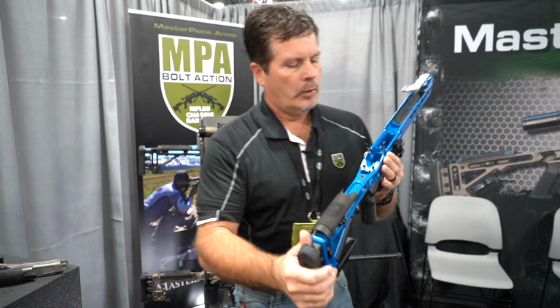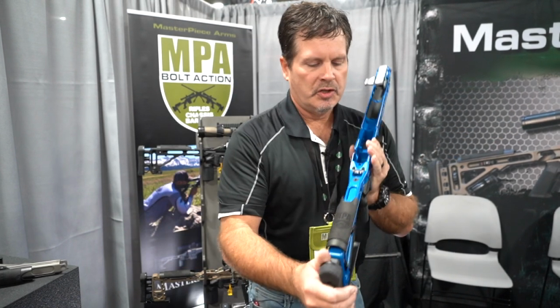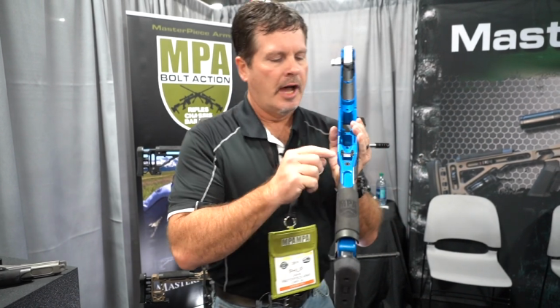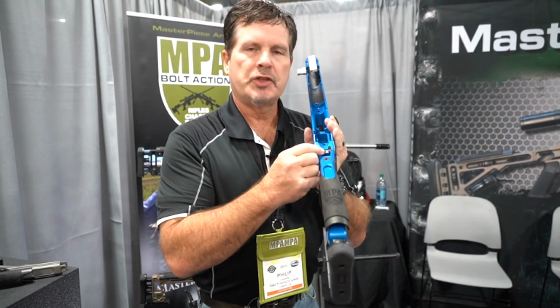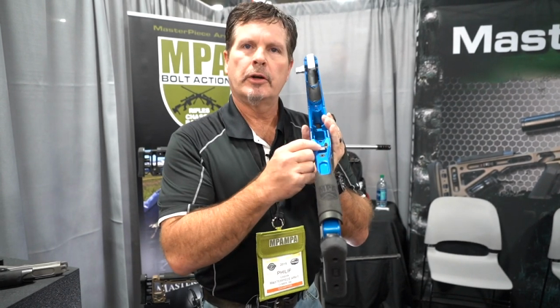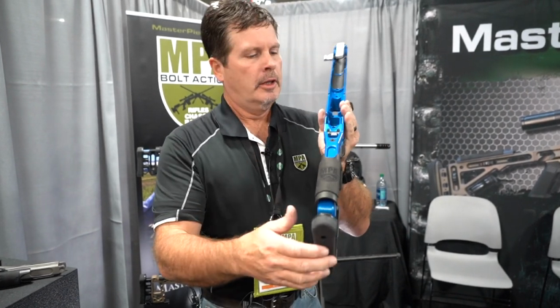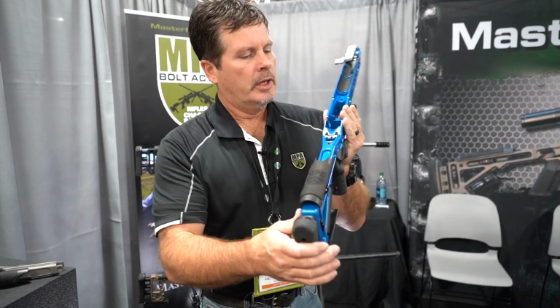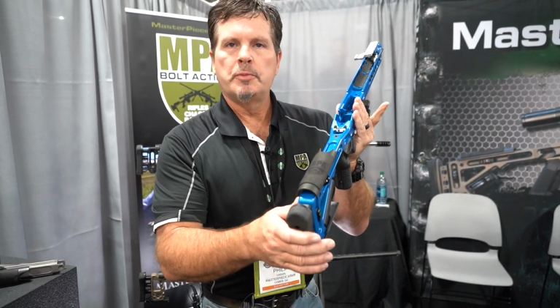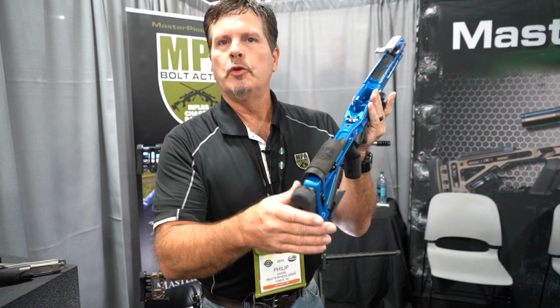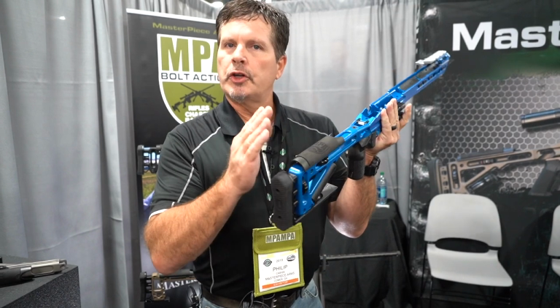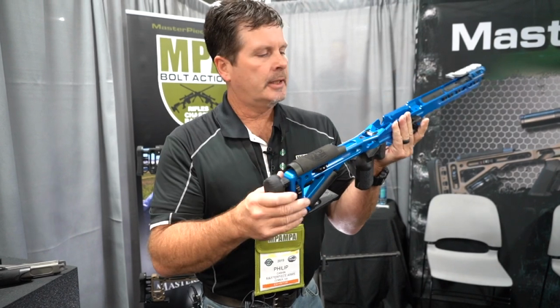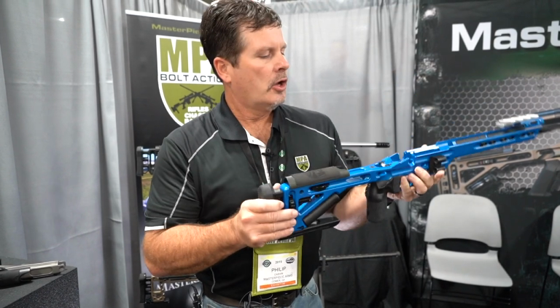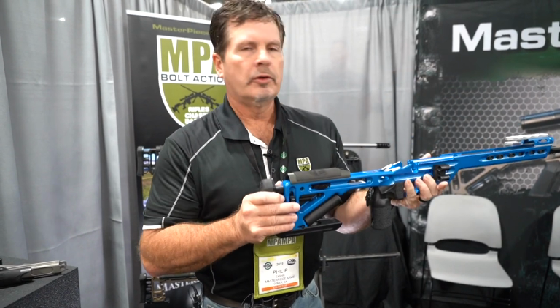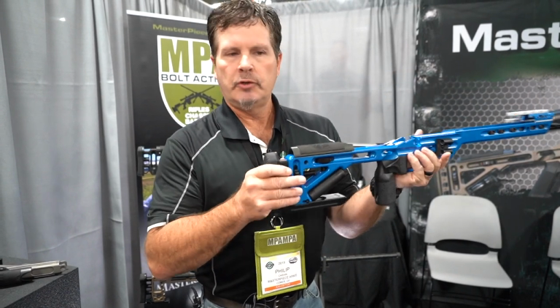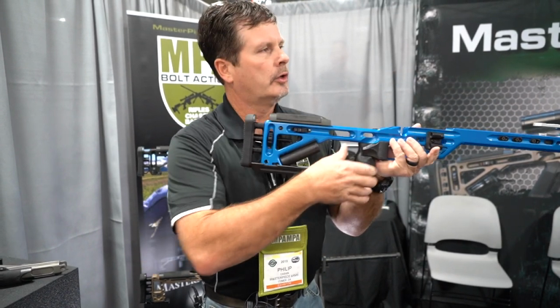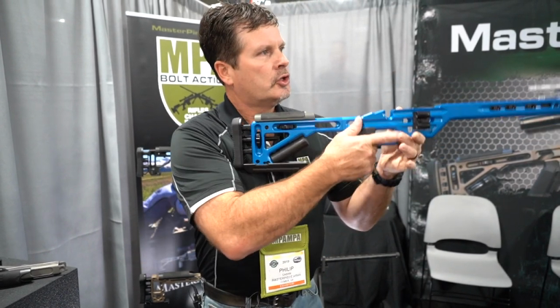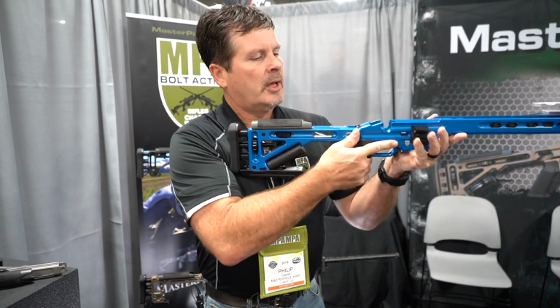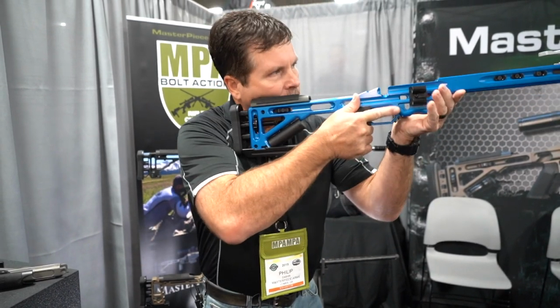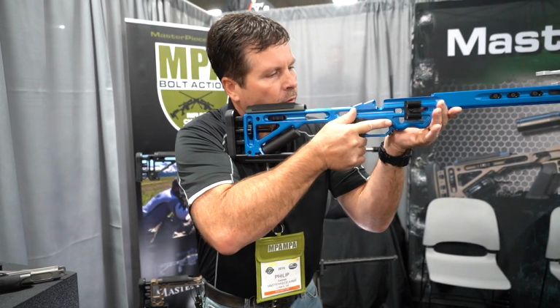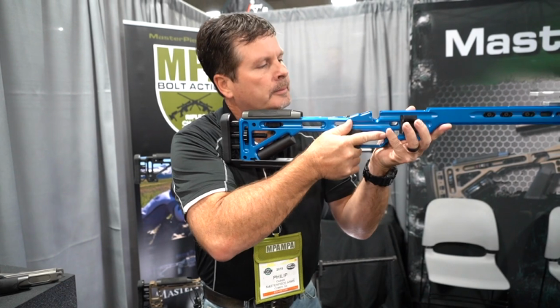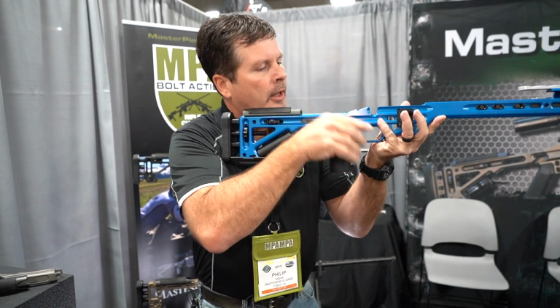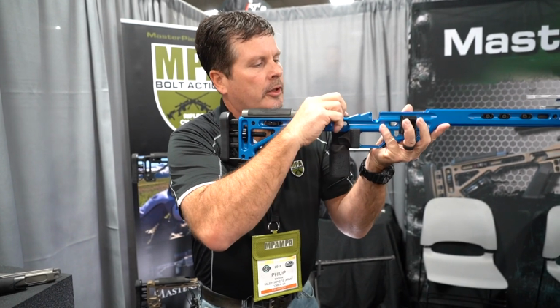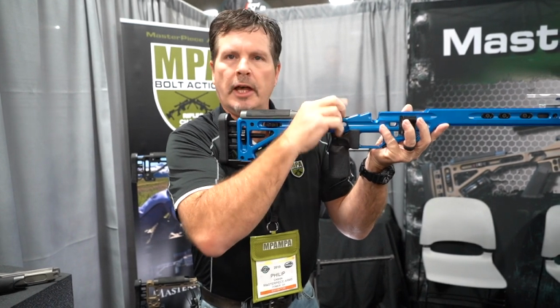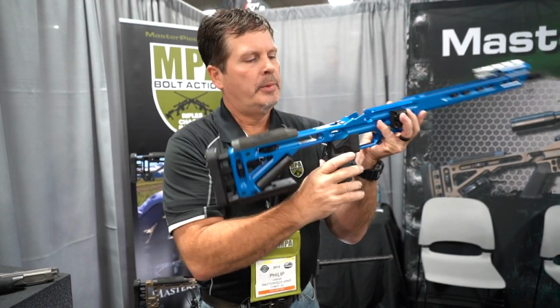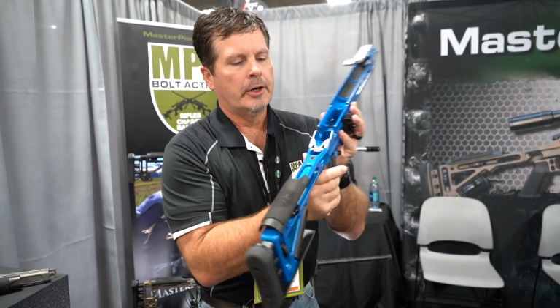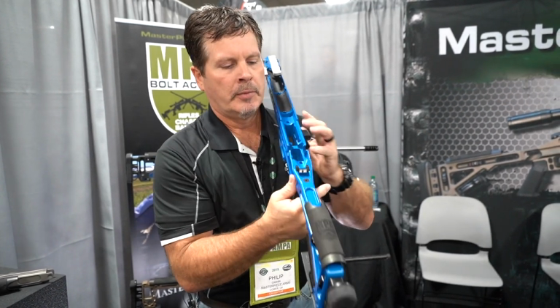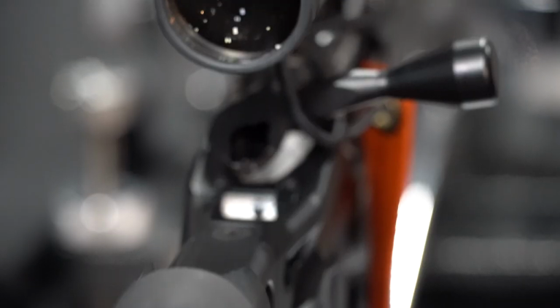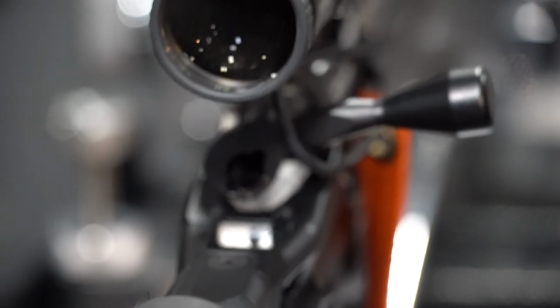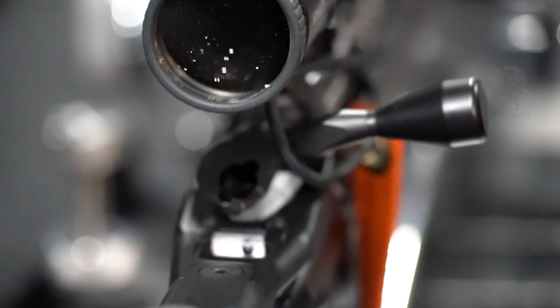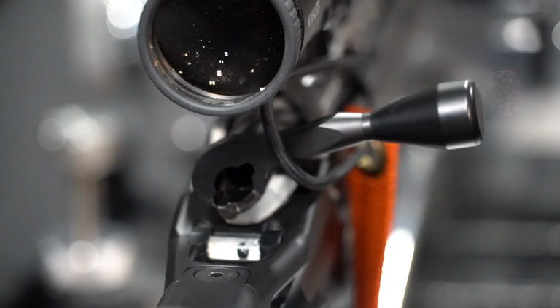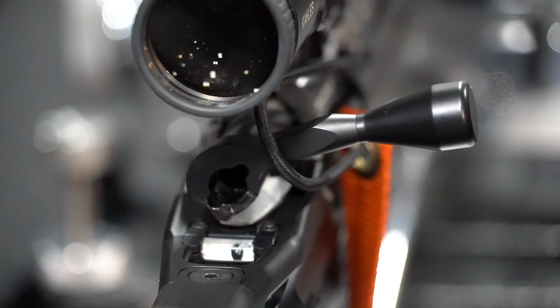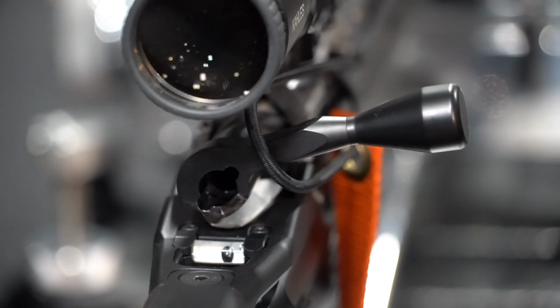We have this inclinometer system here that's used both to level your optic and also to give the shooter confirmation that when you're down on the rifle, this little bead here being in the center of the two lines lets you know that your rifle is on plane.